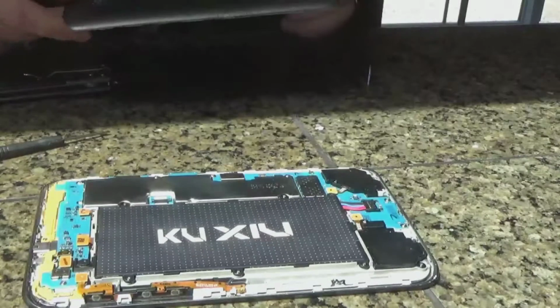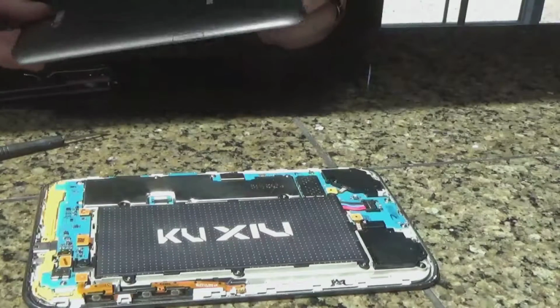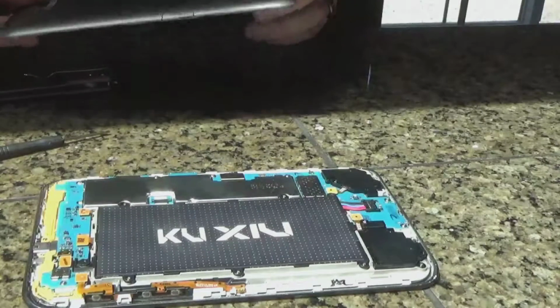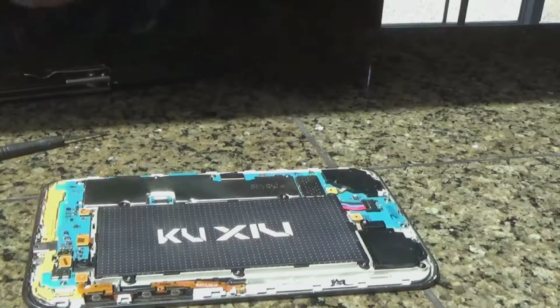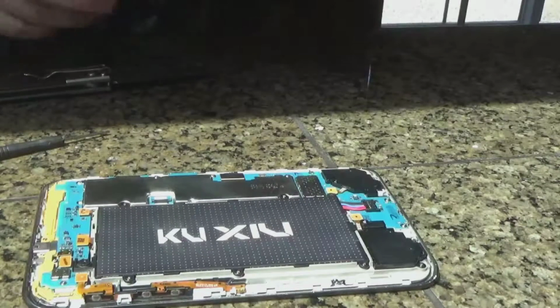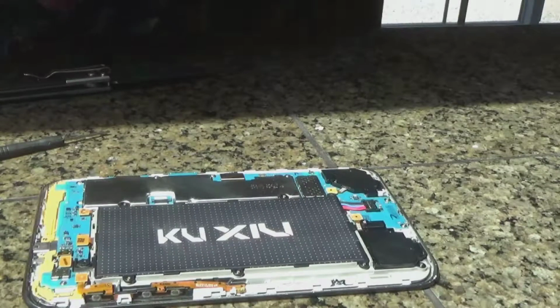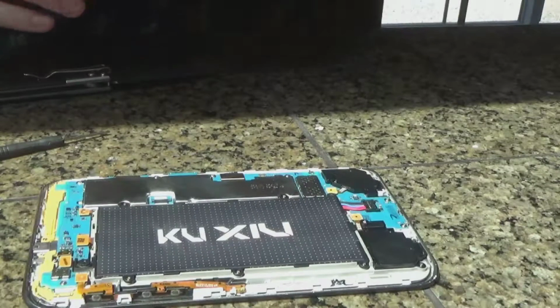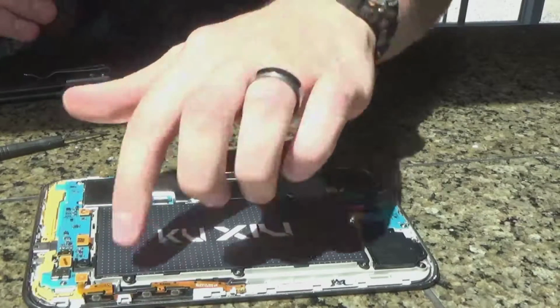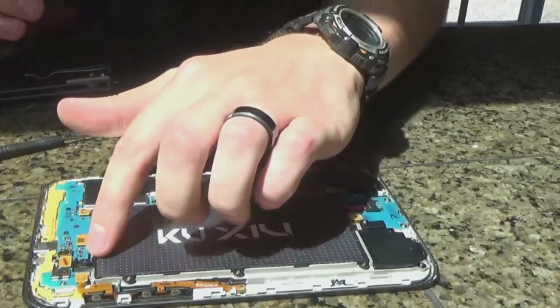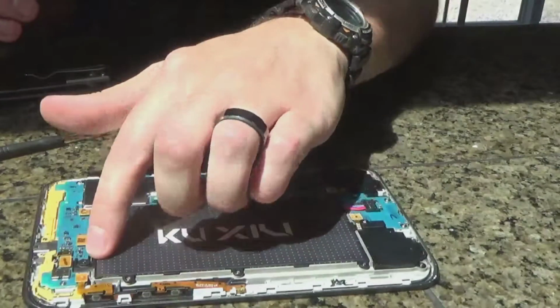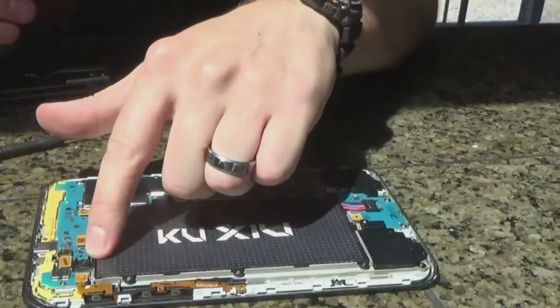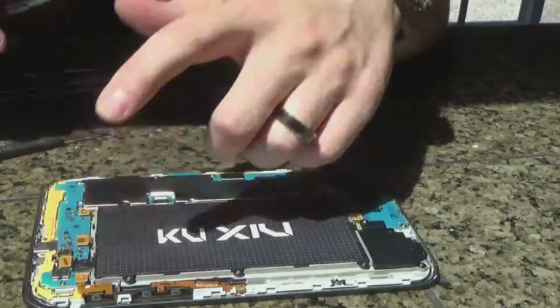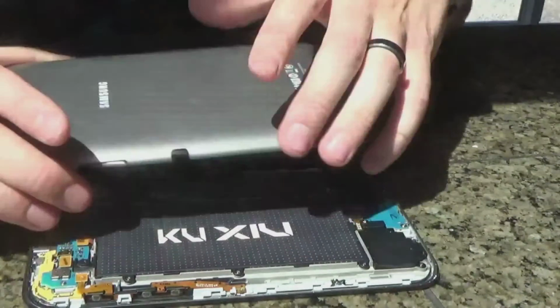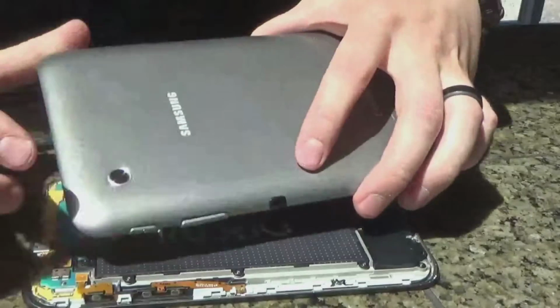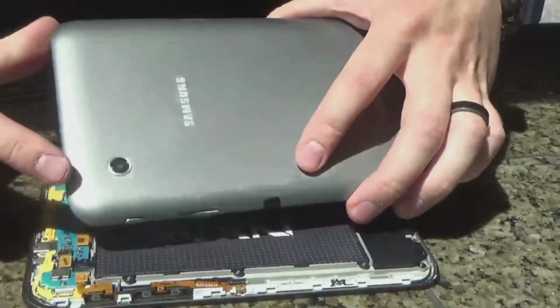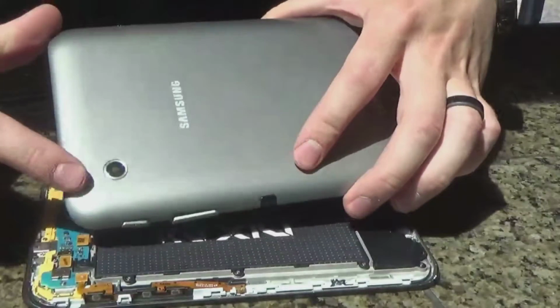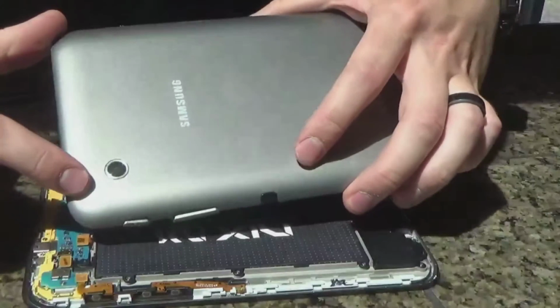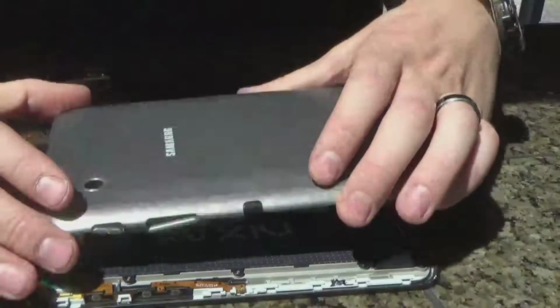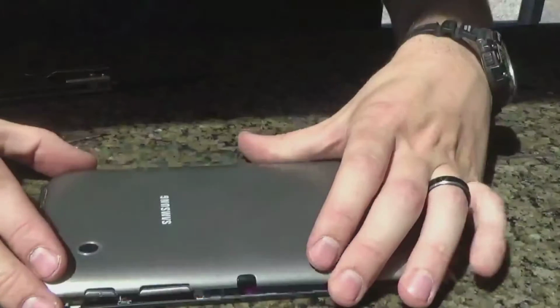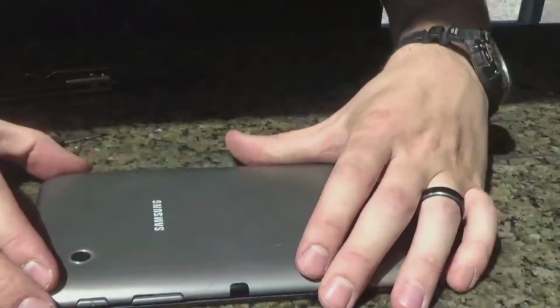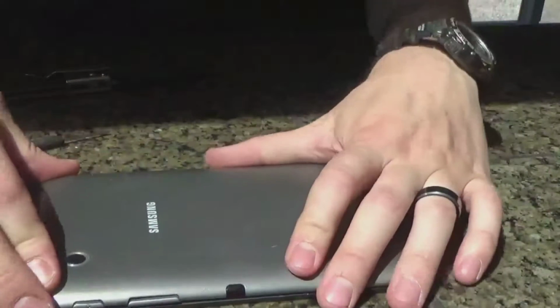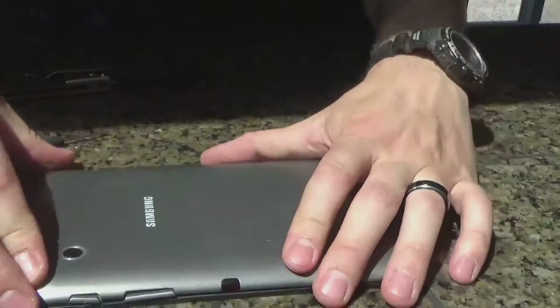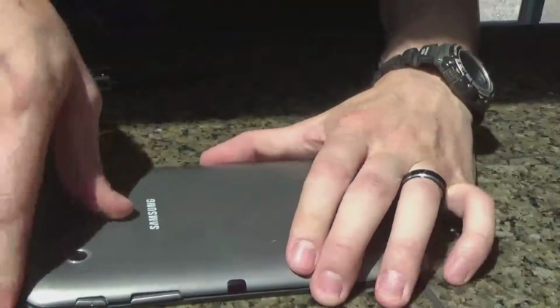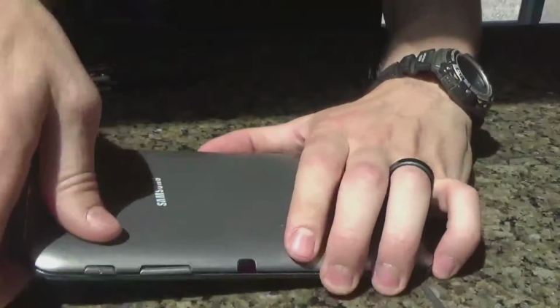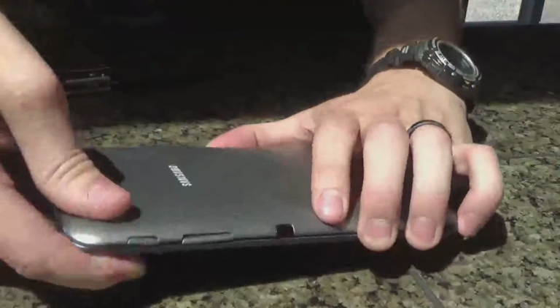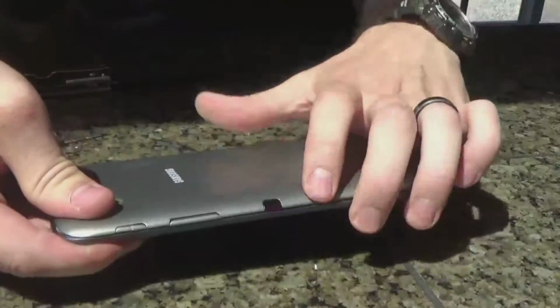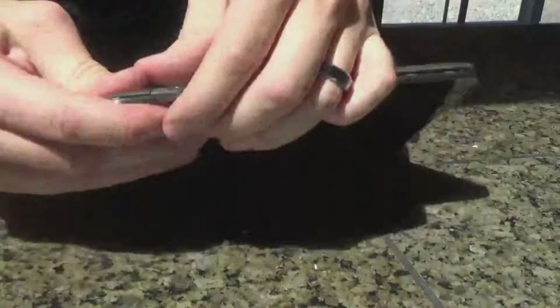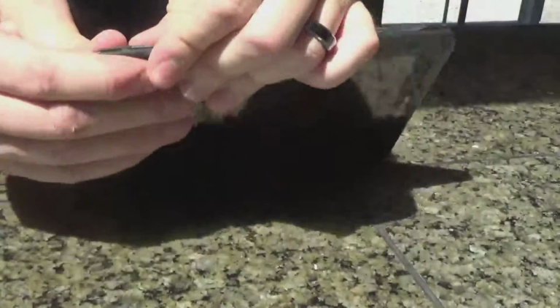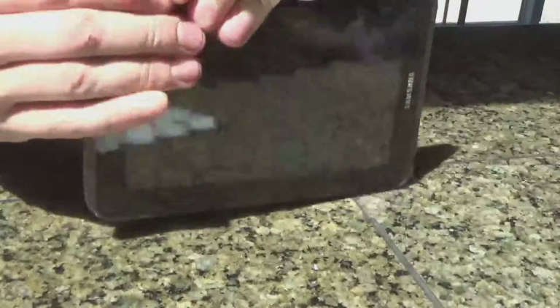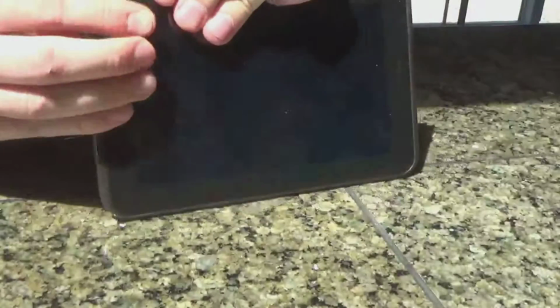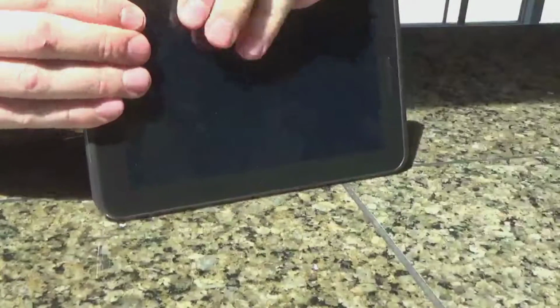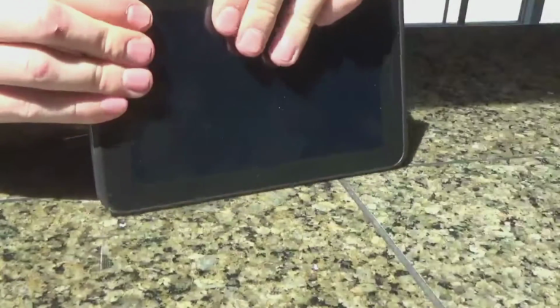Just check to see which side your camera's on. Here's your camera. Line up the camera hole and just press down on that case to get it all snapped back together.